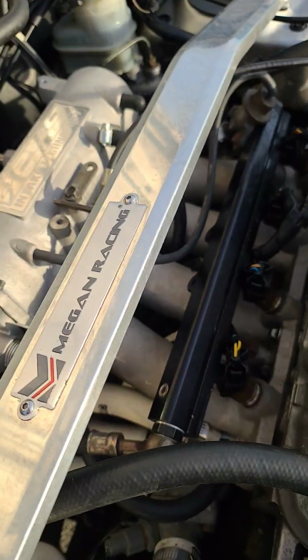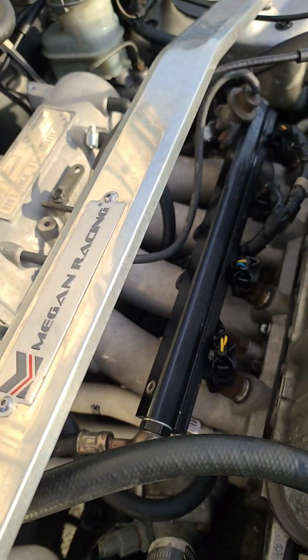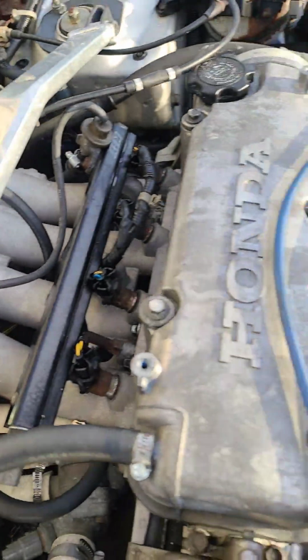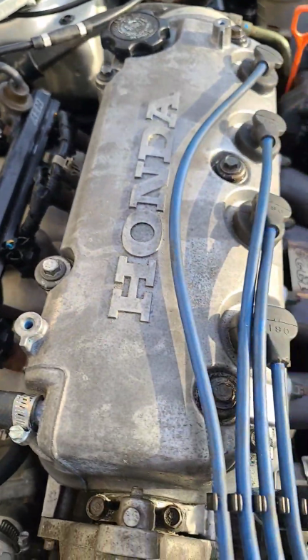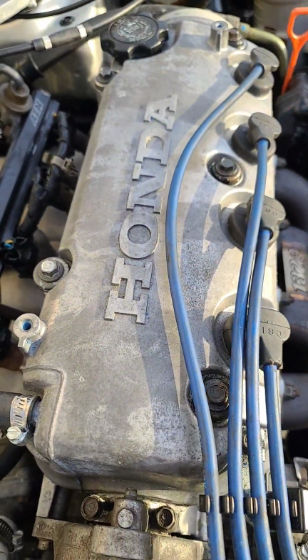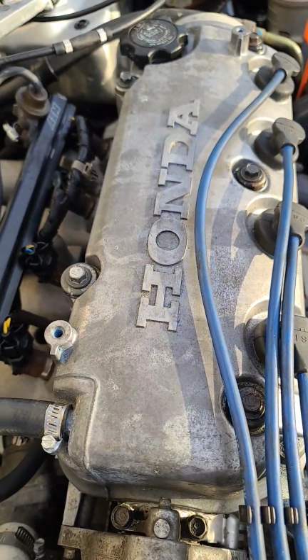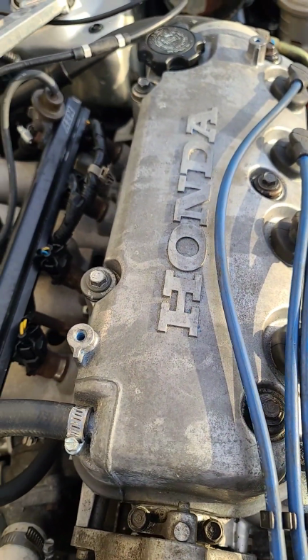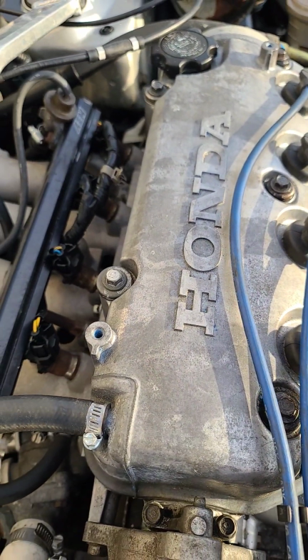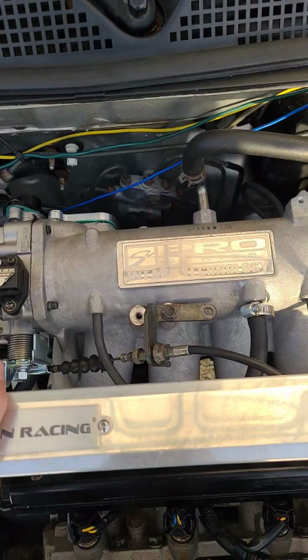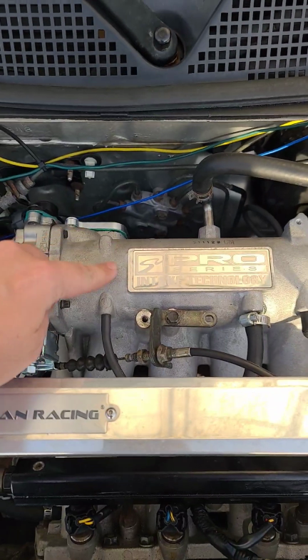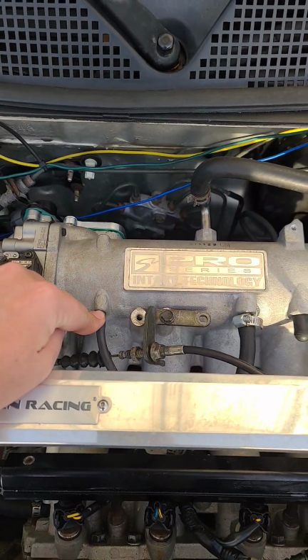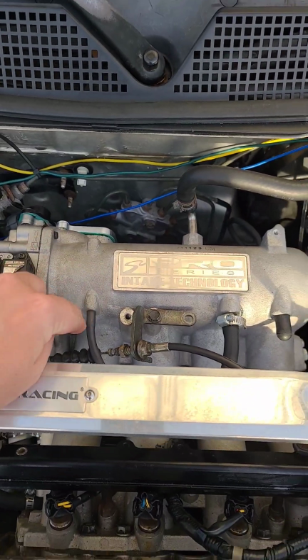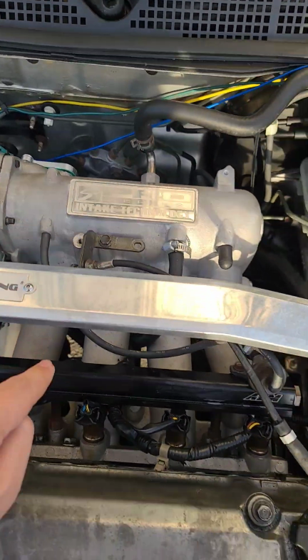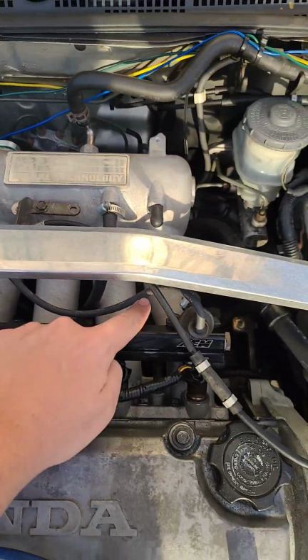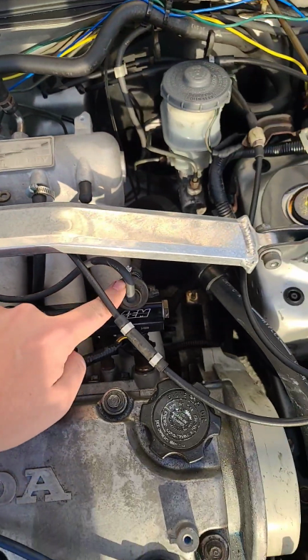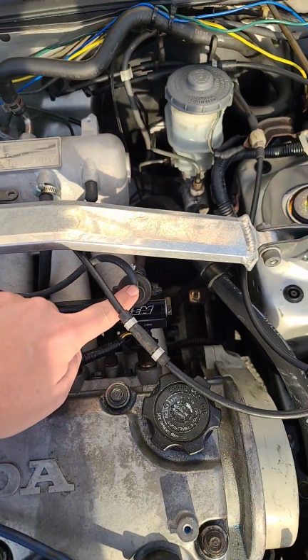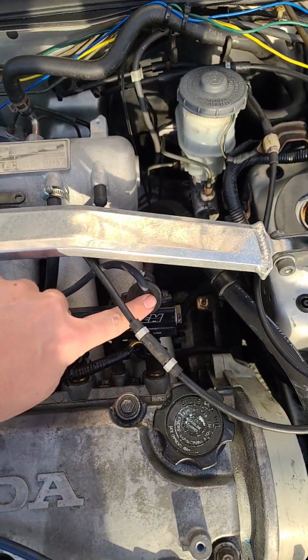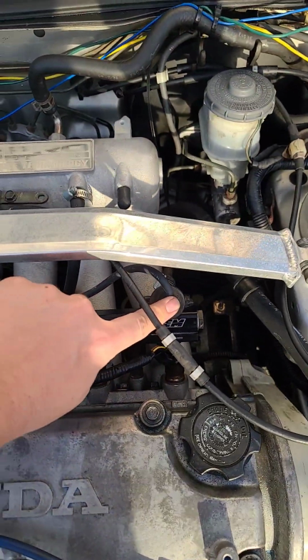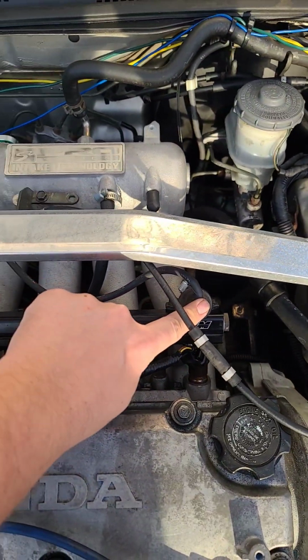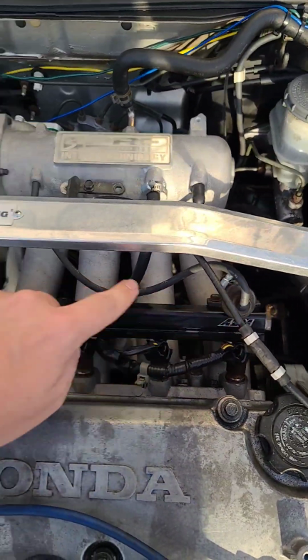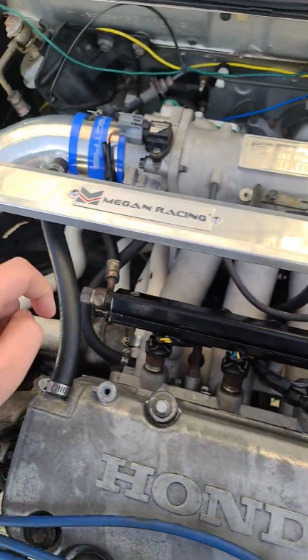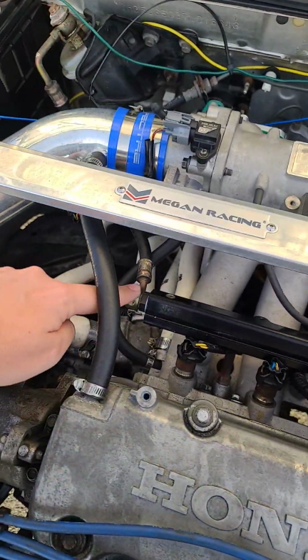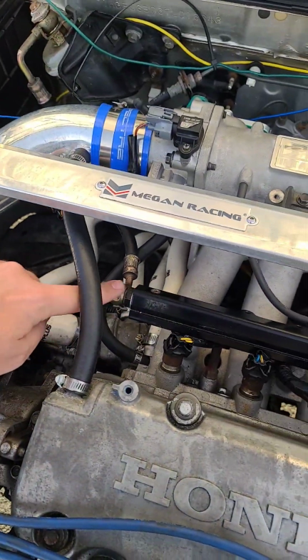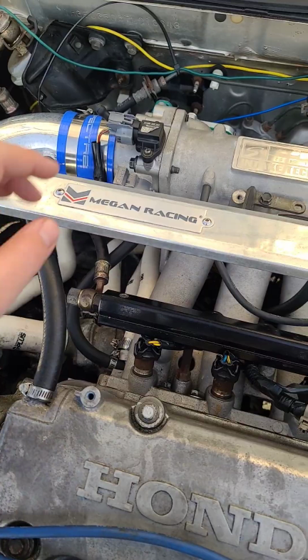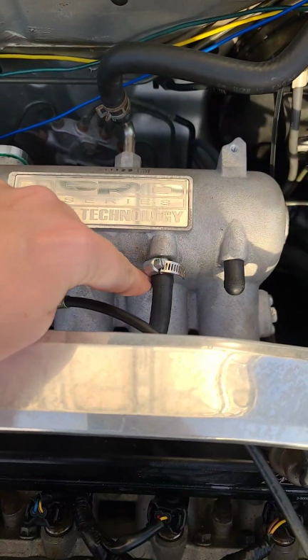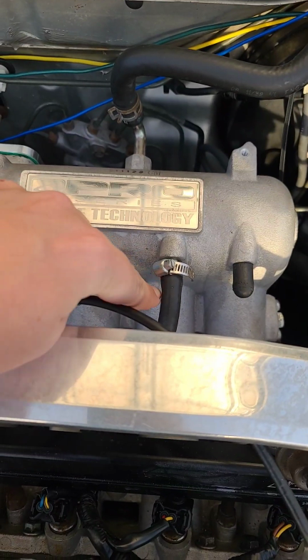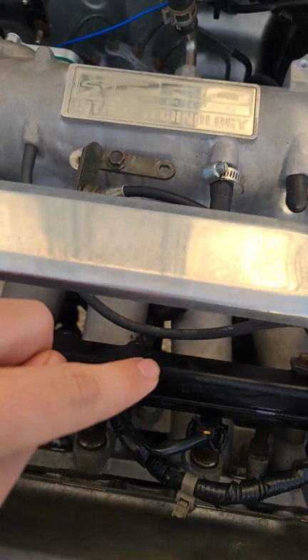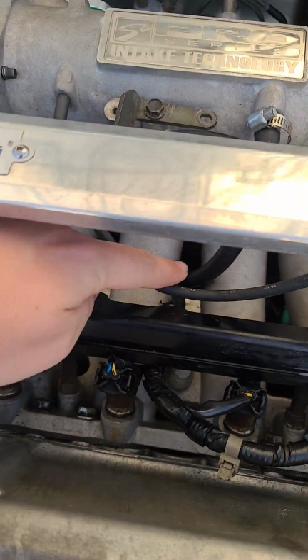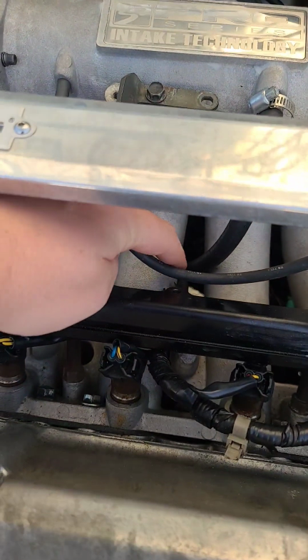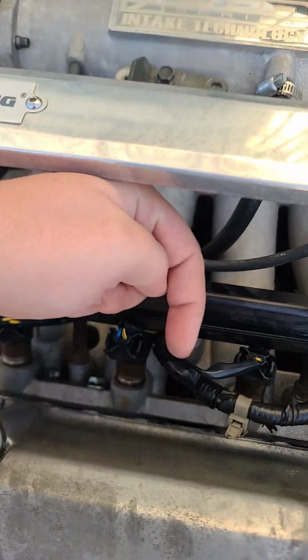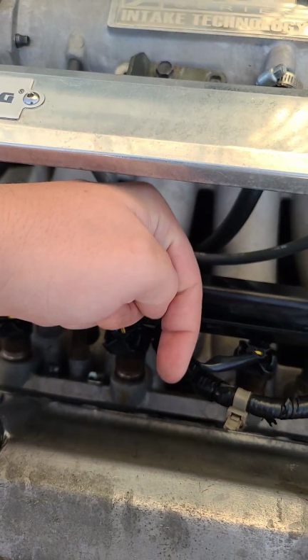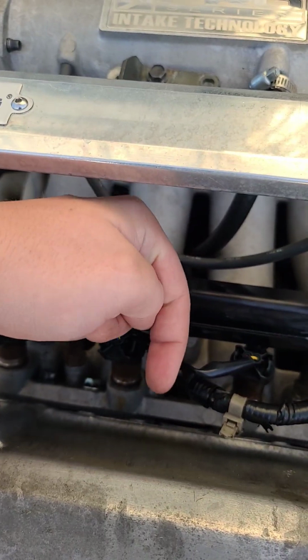Y8 manifold on Y7 D16. First things first, this goes here to the fuel pressure regulator — on the stock one it's over here. This goes down below, right under here.